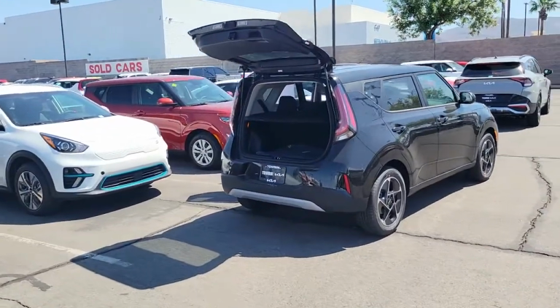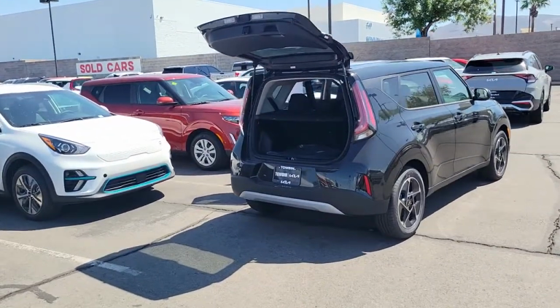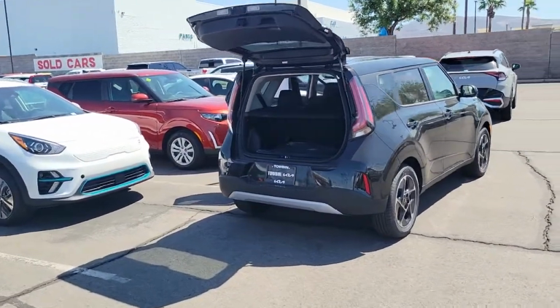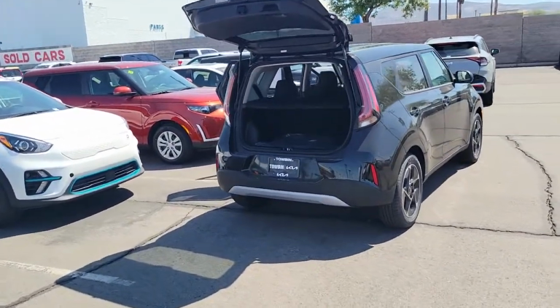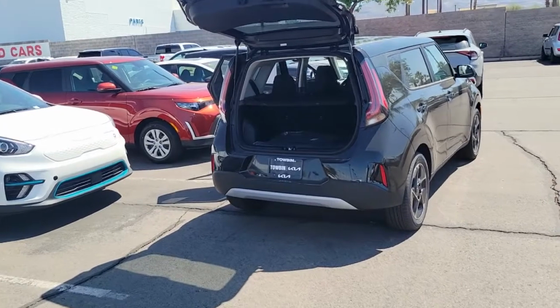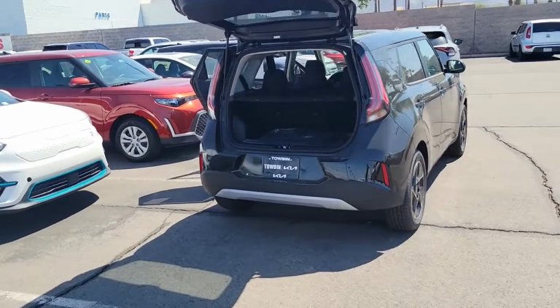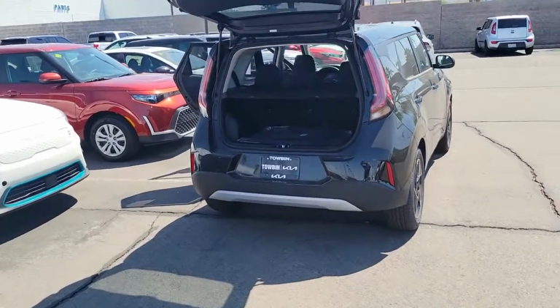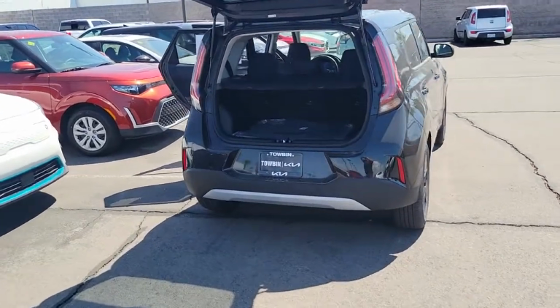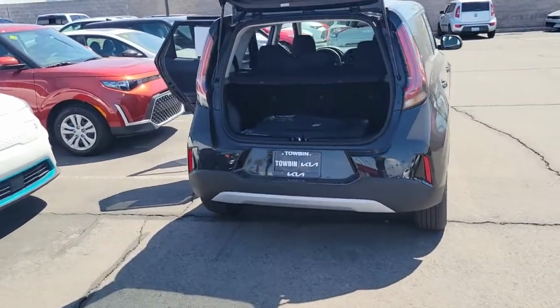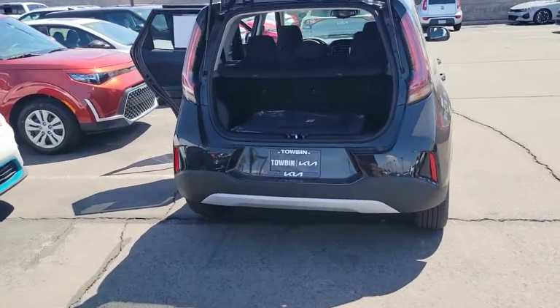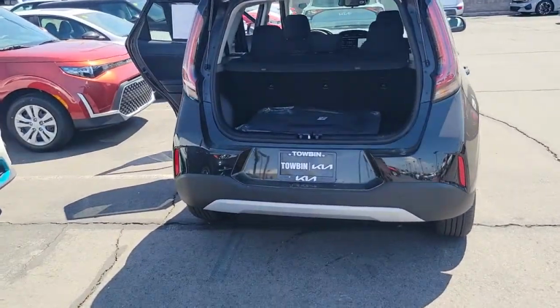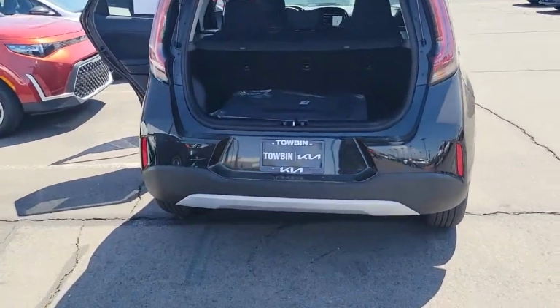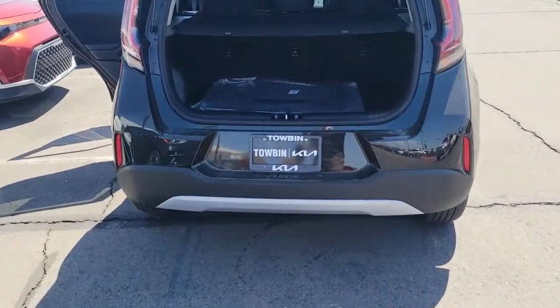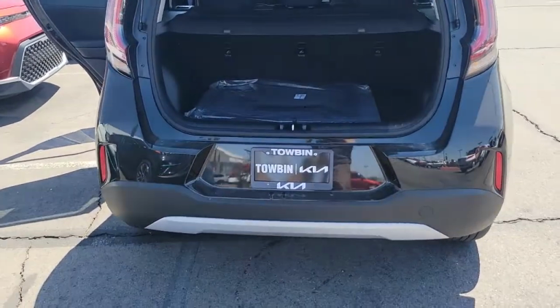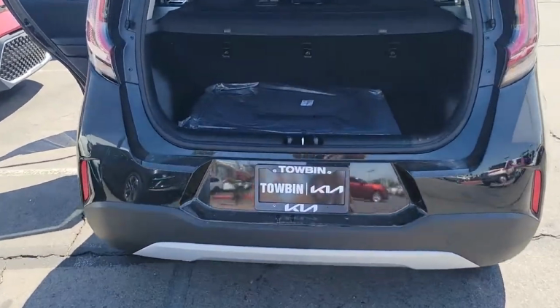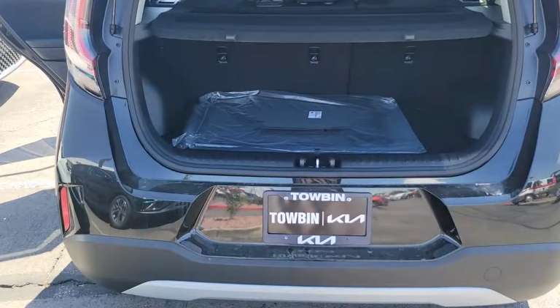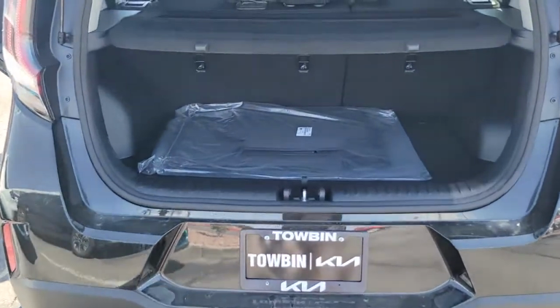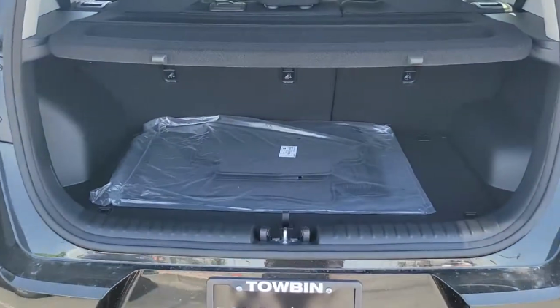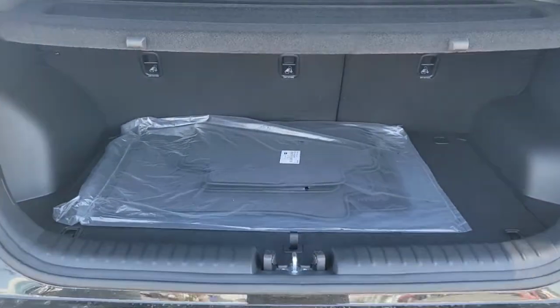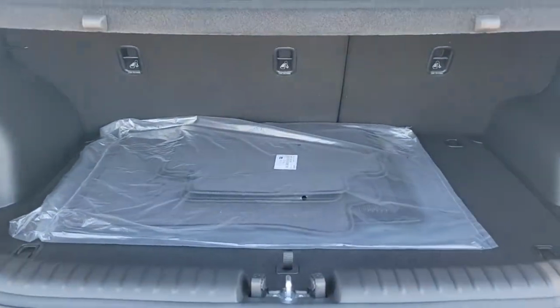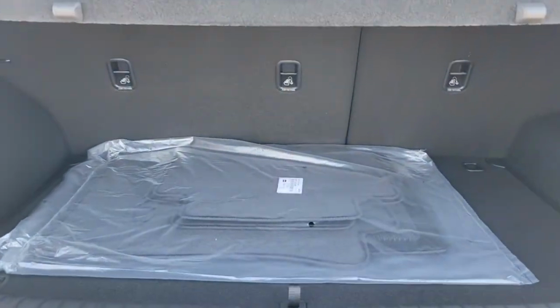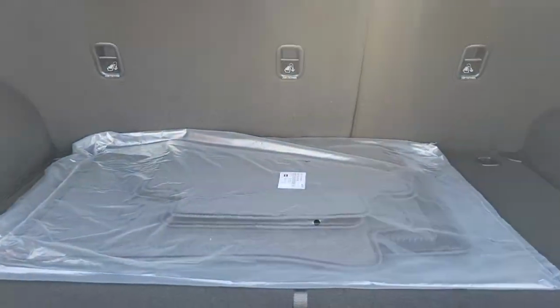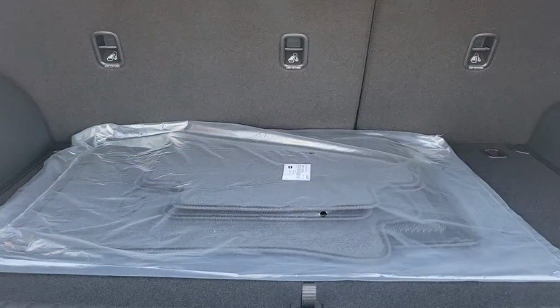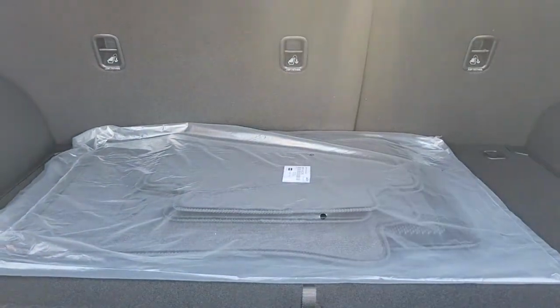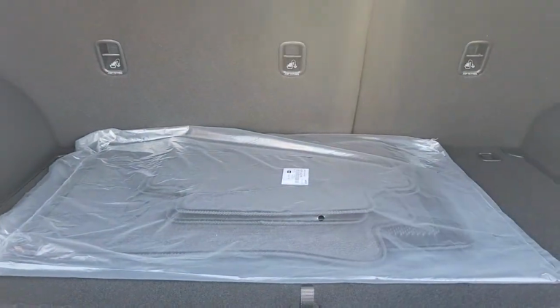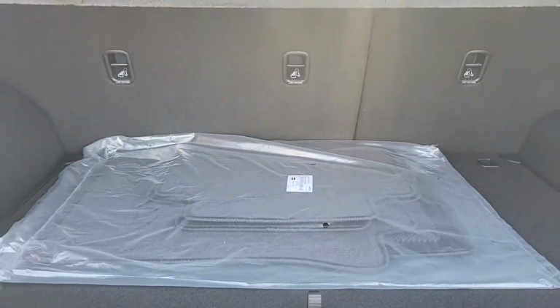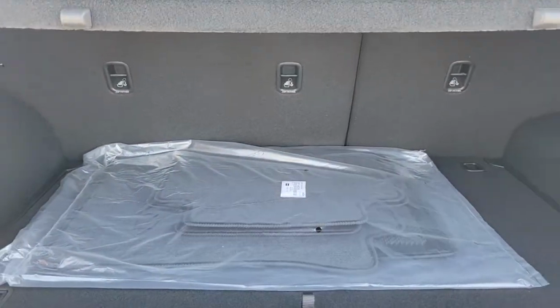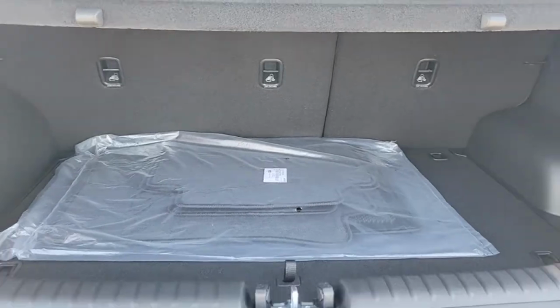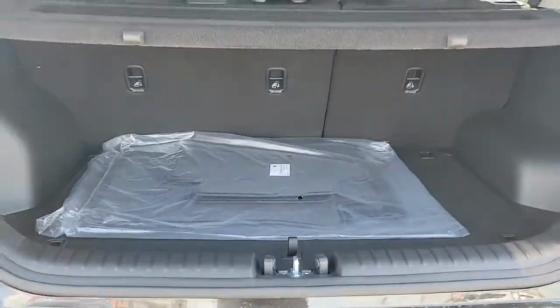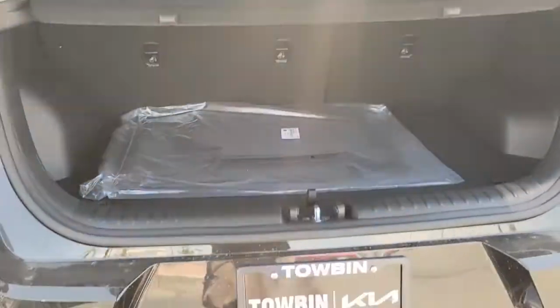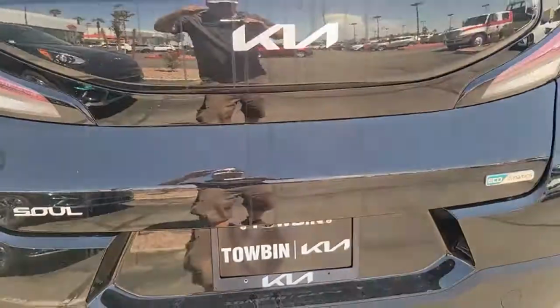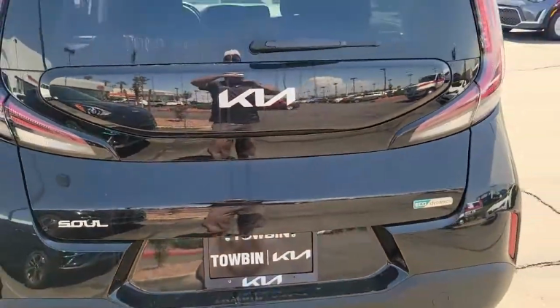The following are some of this vehicle's highlighted options: navigation system, keyless entry, sun/moonroof, fog lamps, dual zone AC, power driver seat, electronic stability control, heated front seats, aluminum wheels, and intermittent wipers.